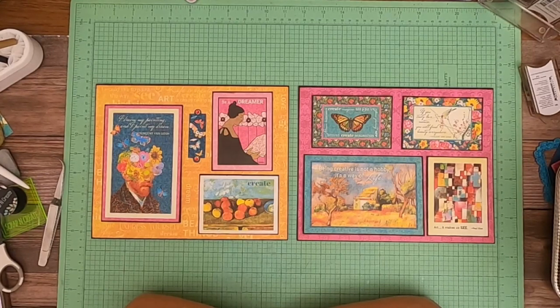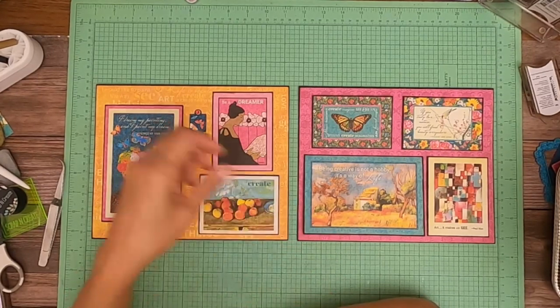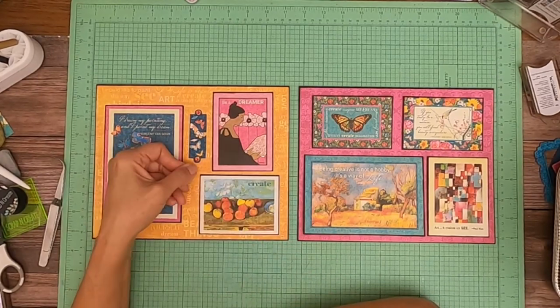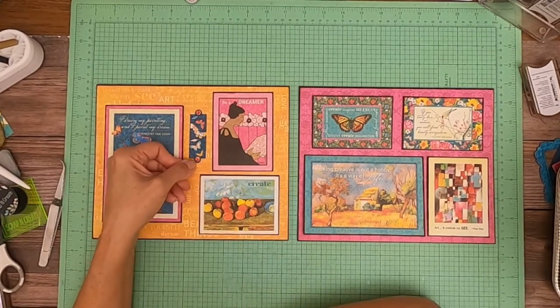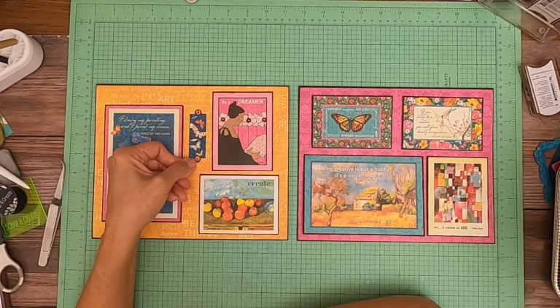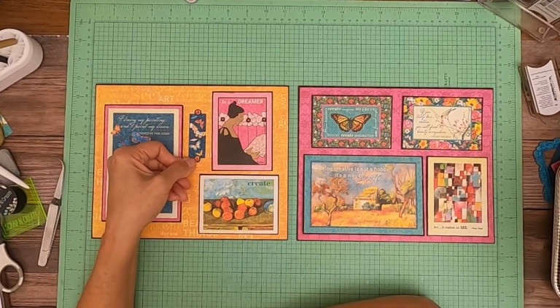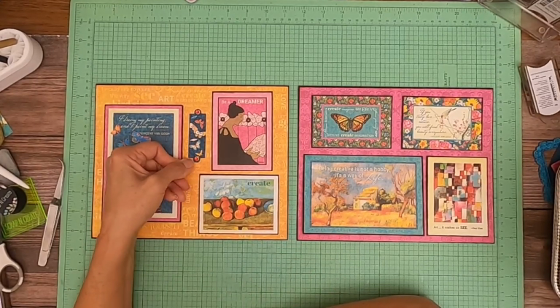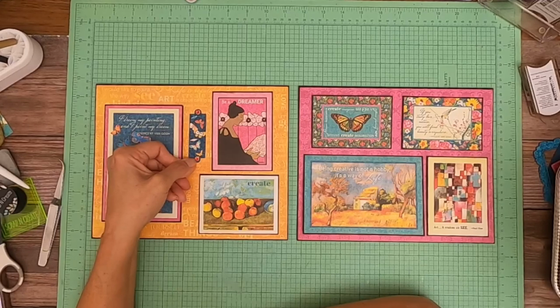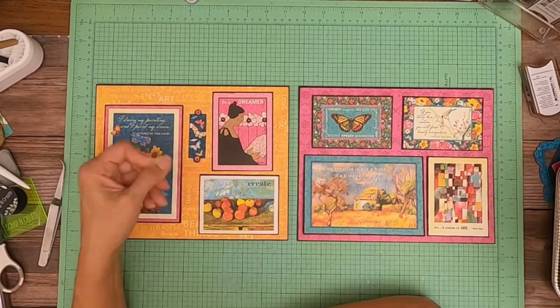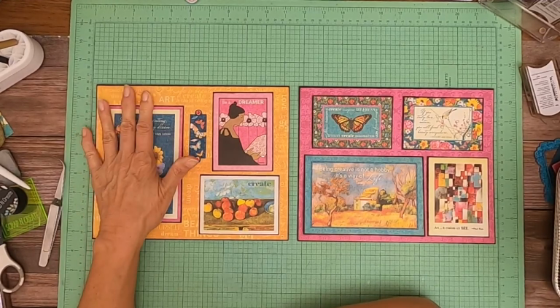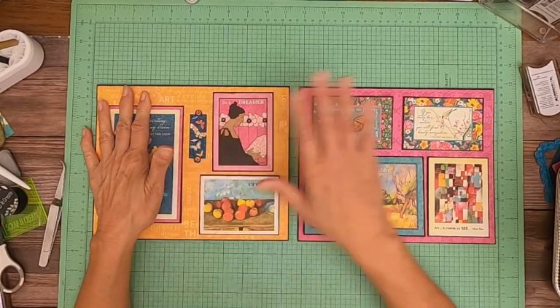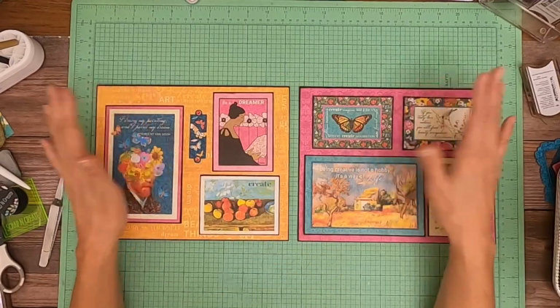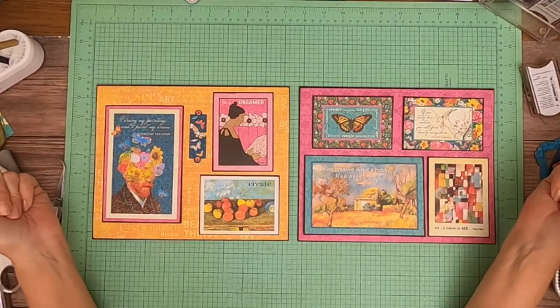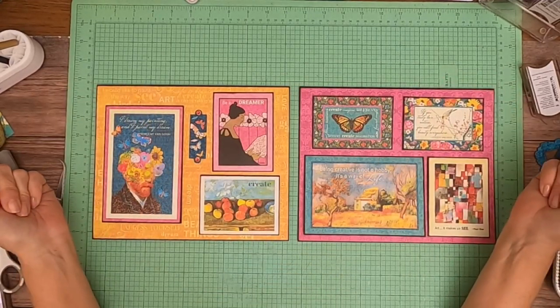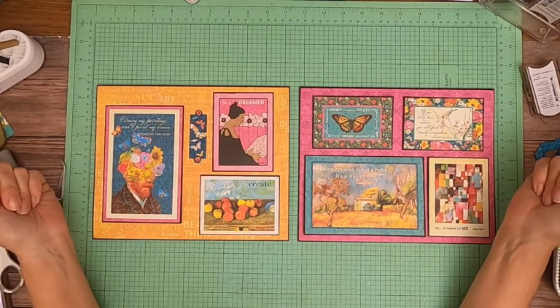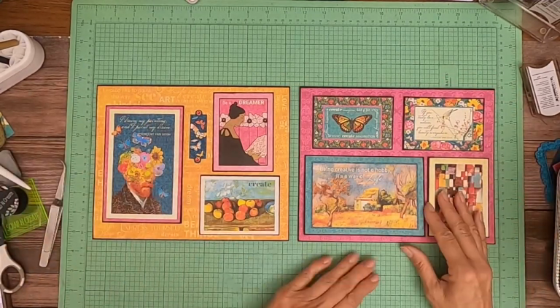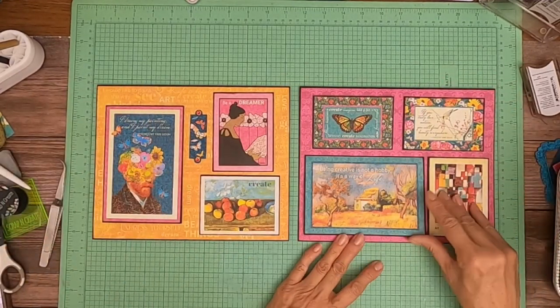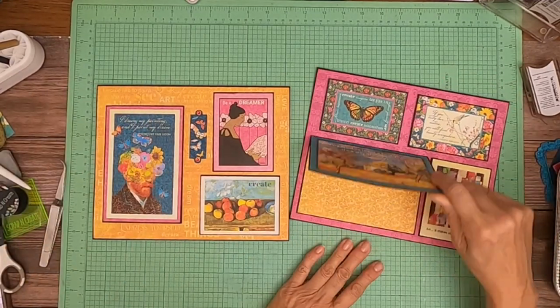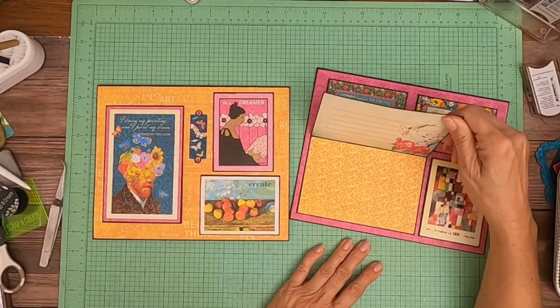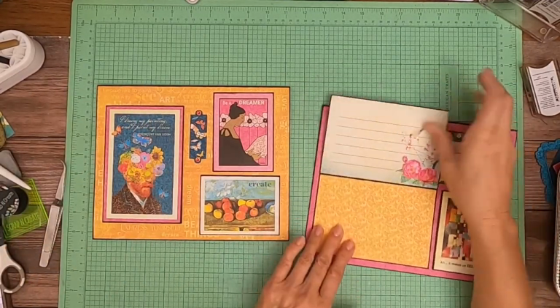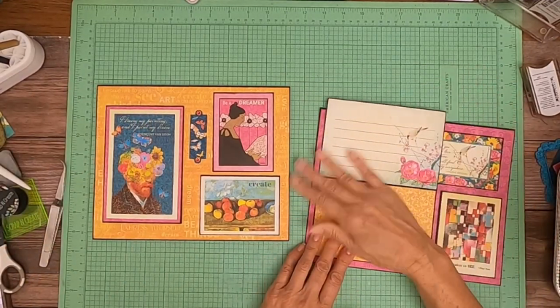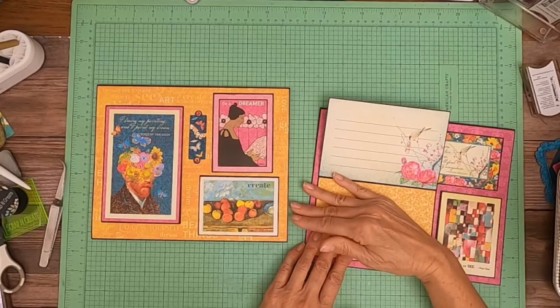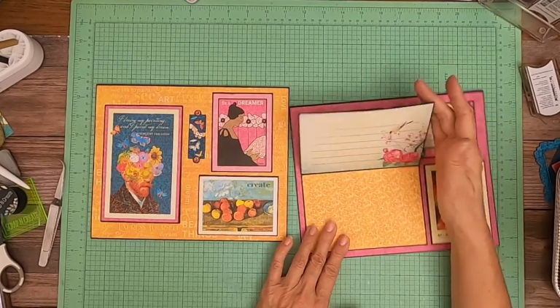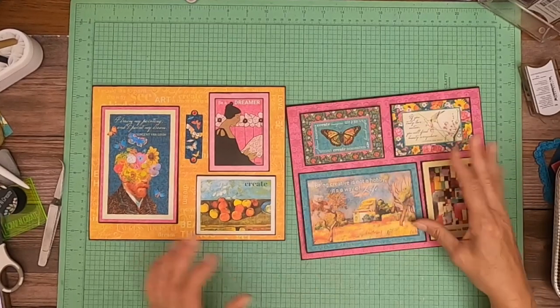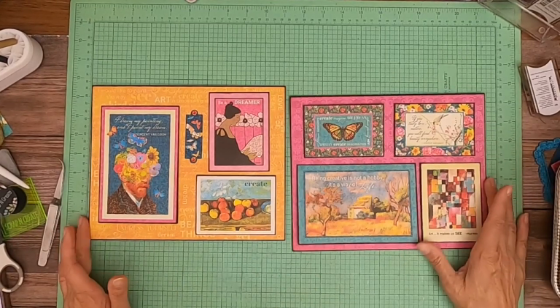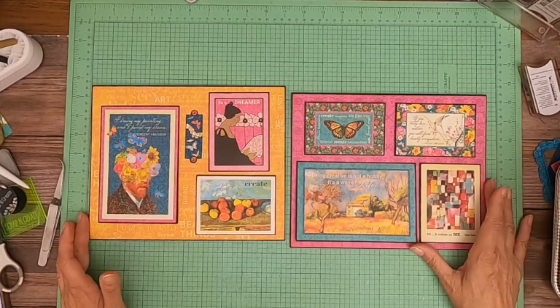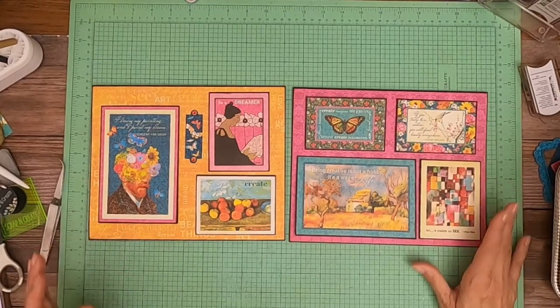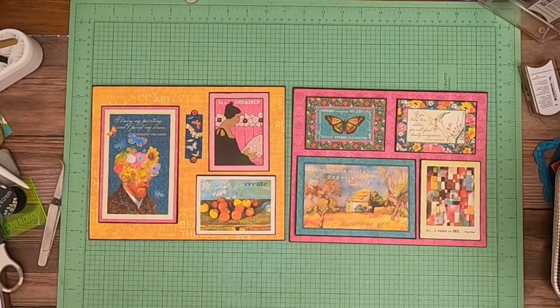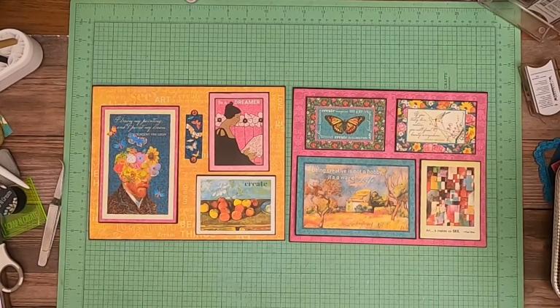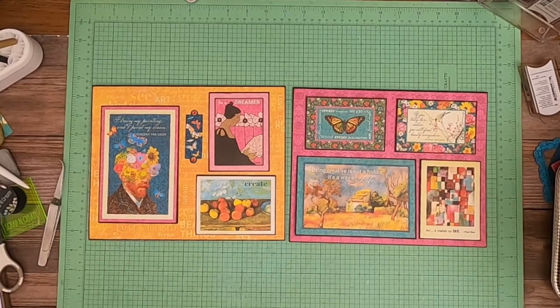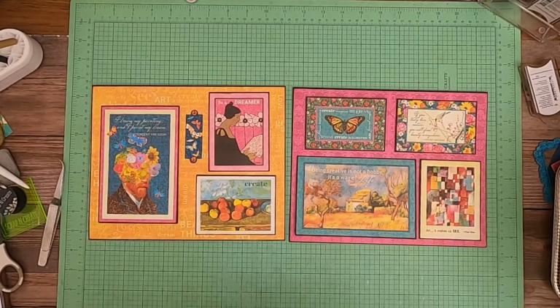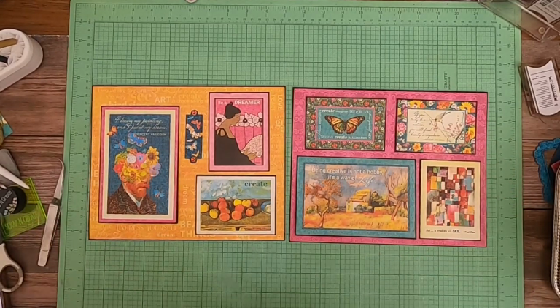I think my glue is dry enough. Page six, page seven — everything's covered. Page eight is next; see you guys soon!